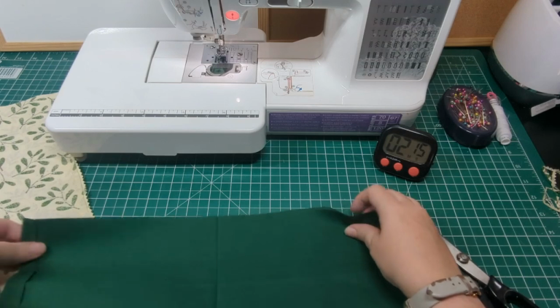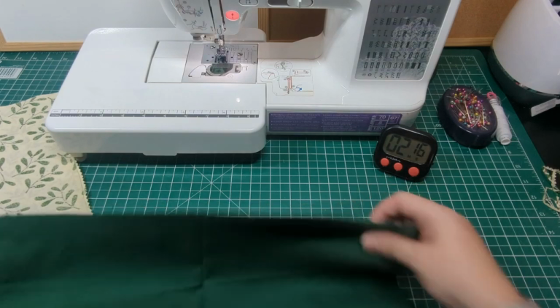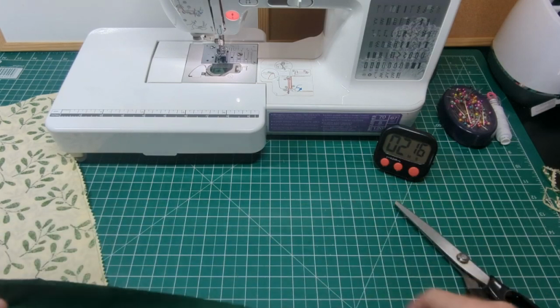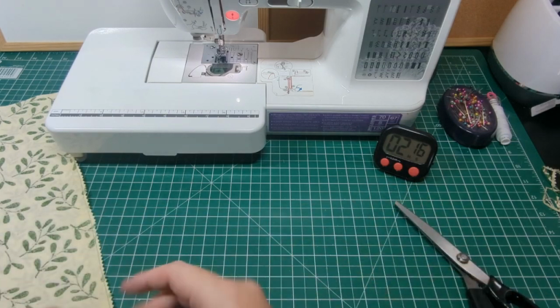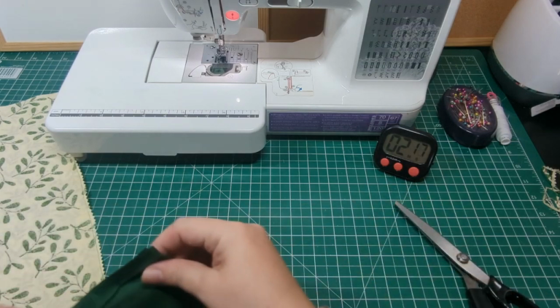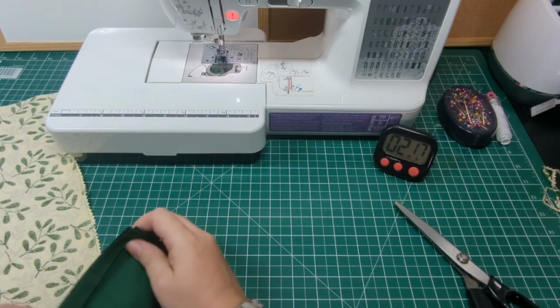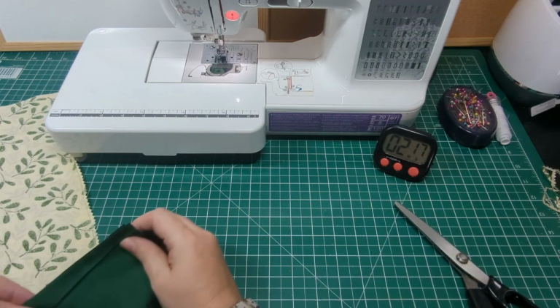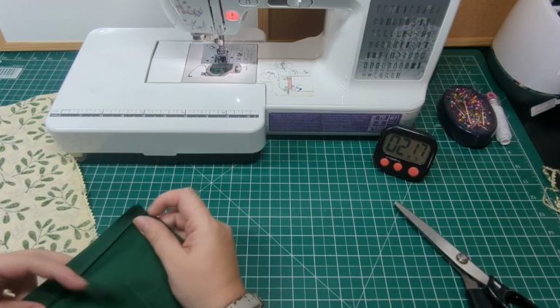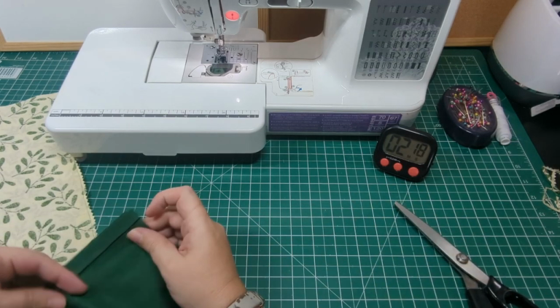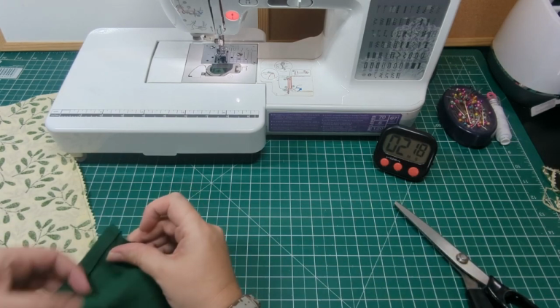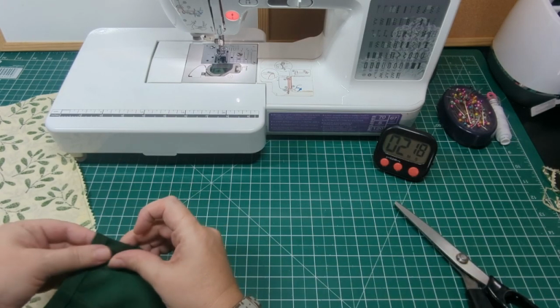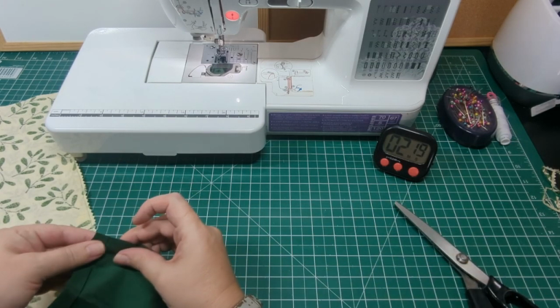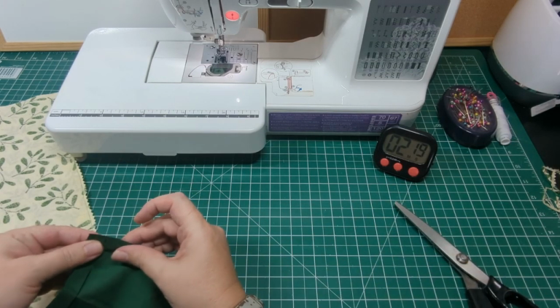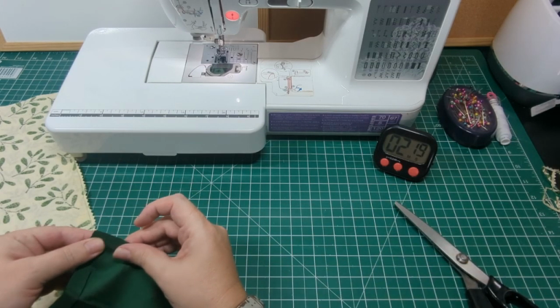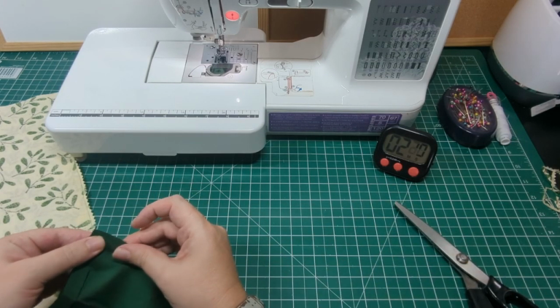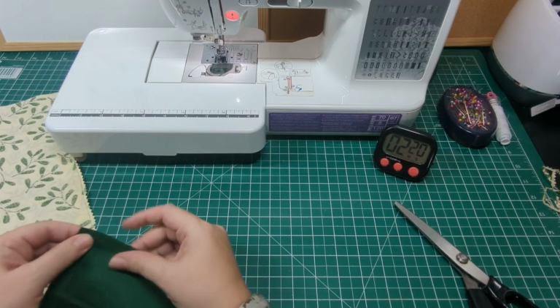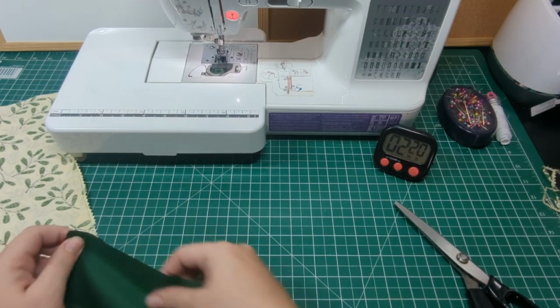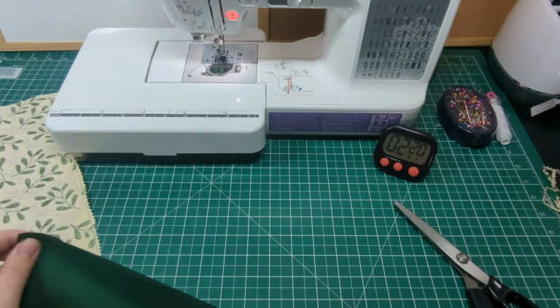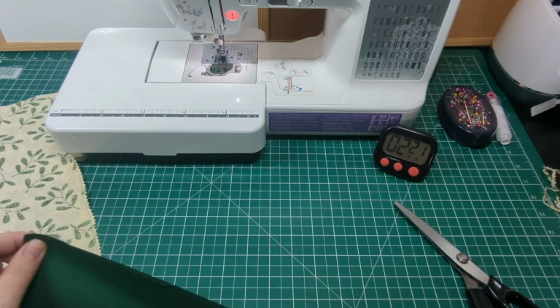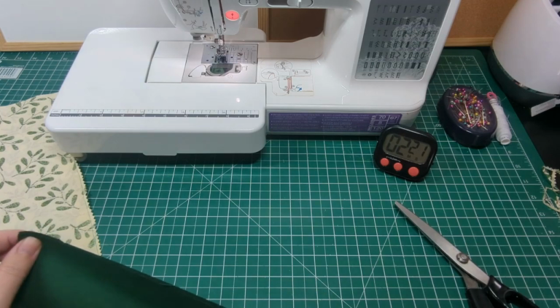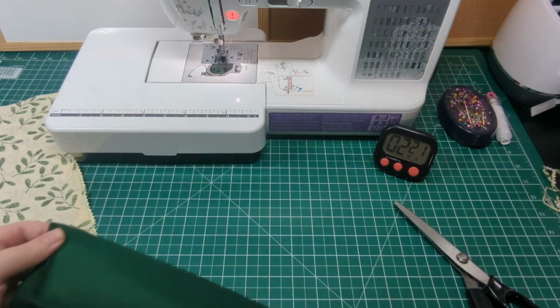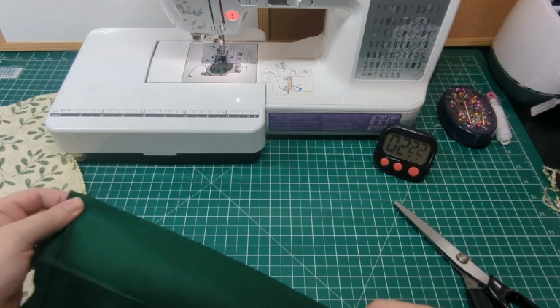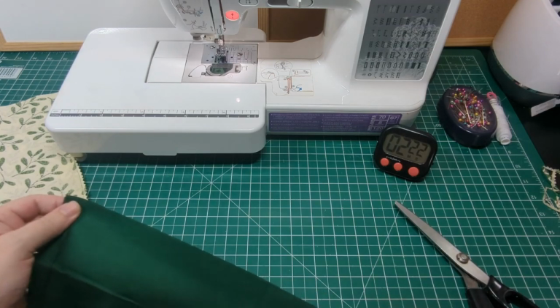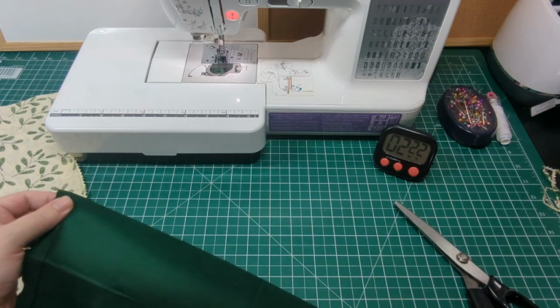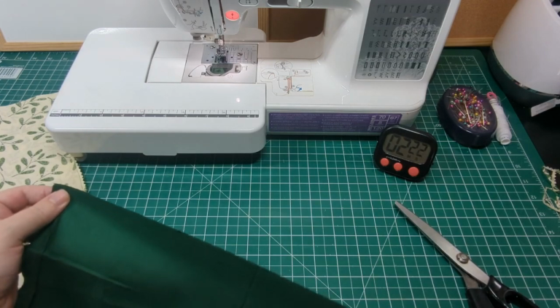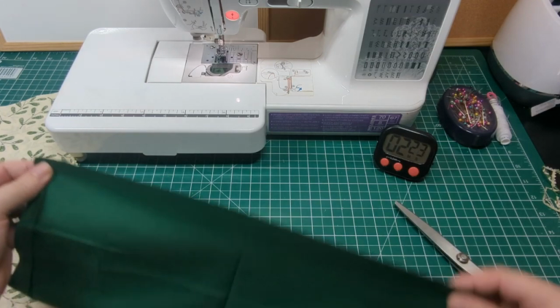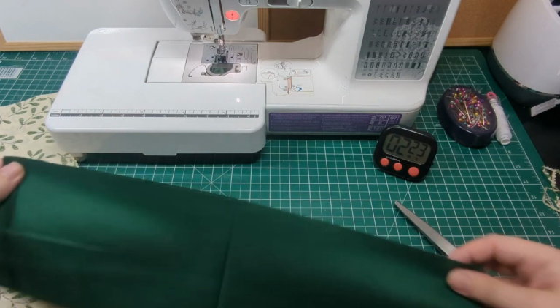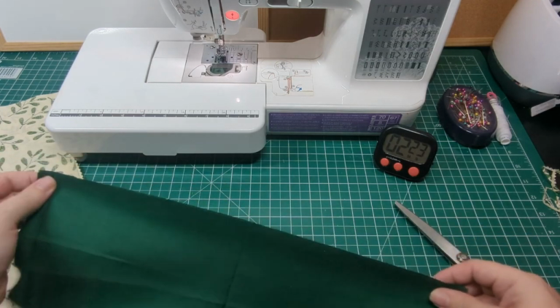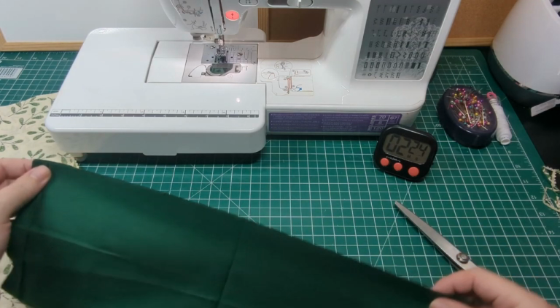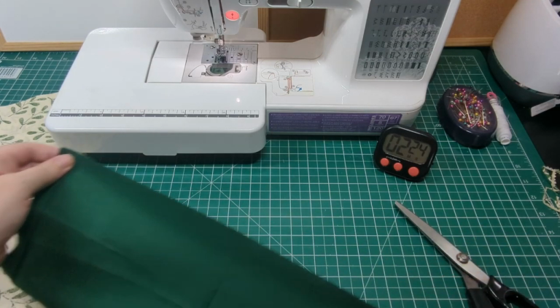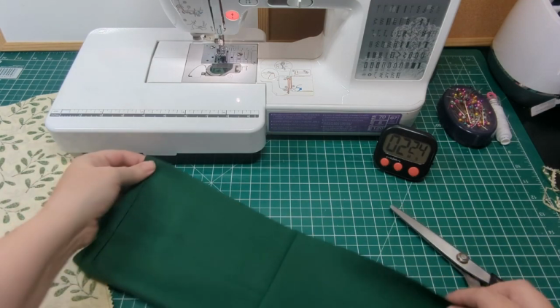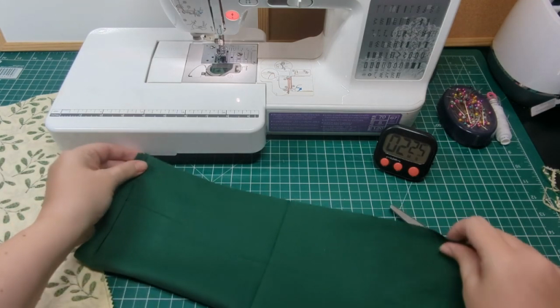I didn't iron the fabric before I started, which was a bit of a mistake. Before you start a new project, run over the fabric with an iron — it makes a difference to the finished item.